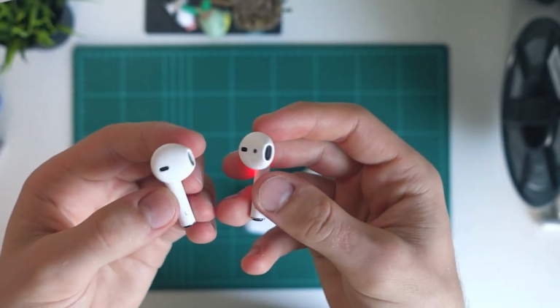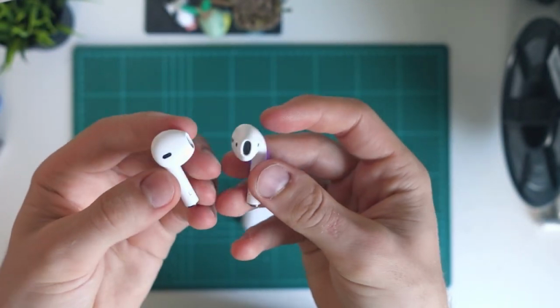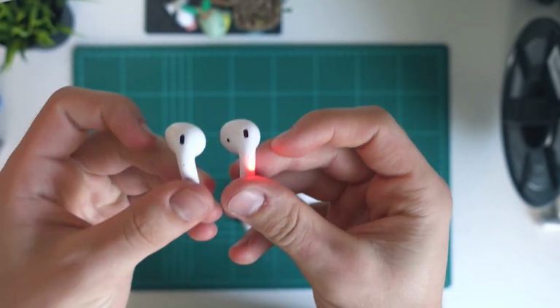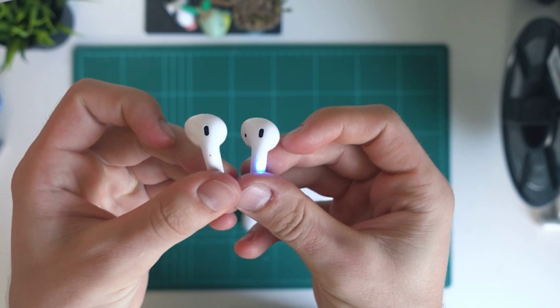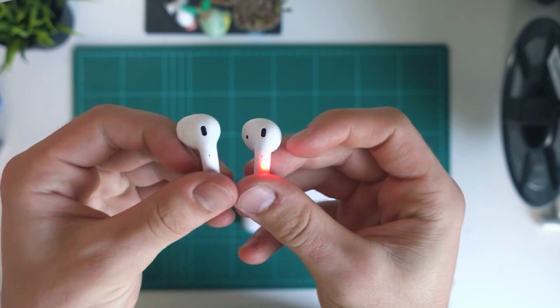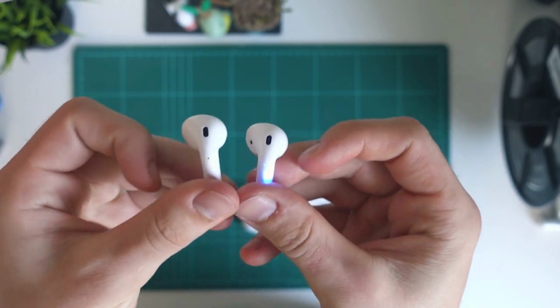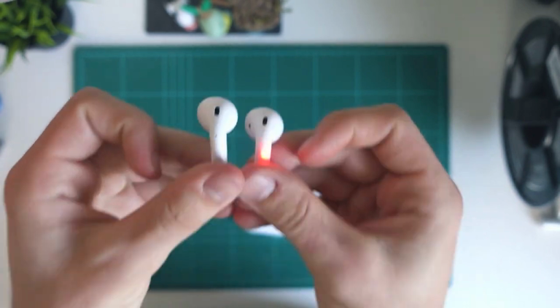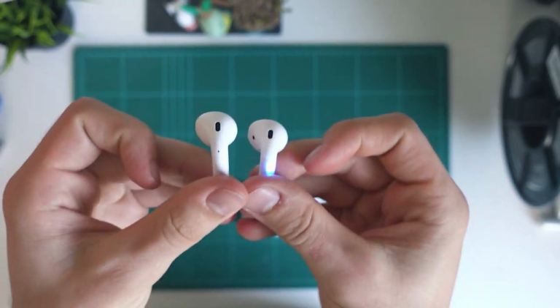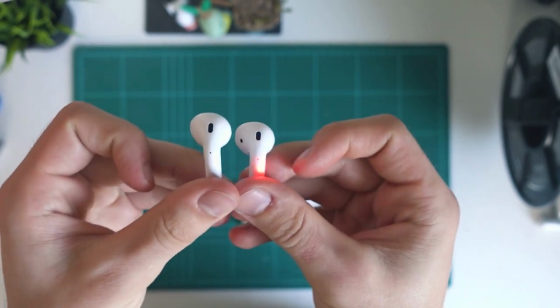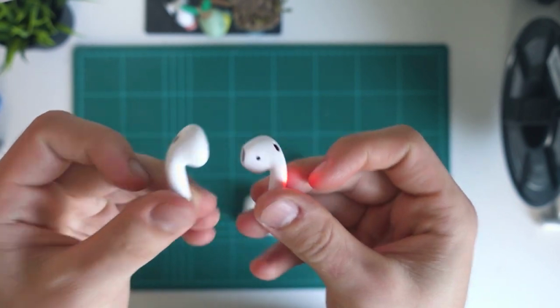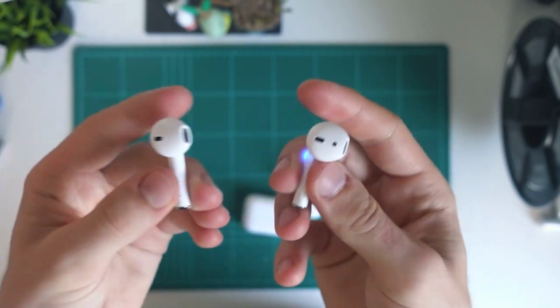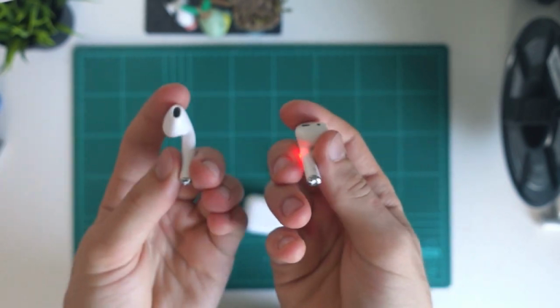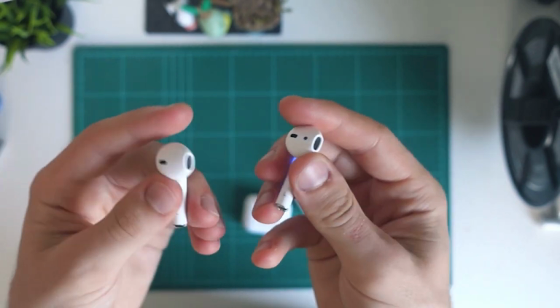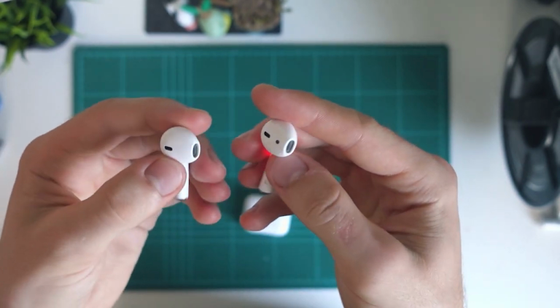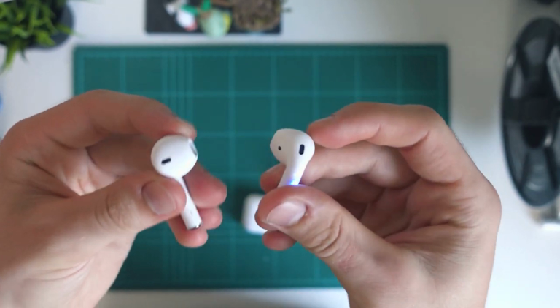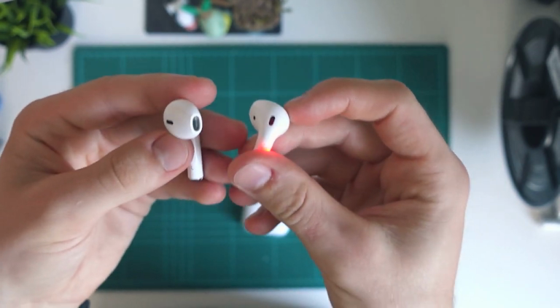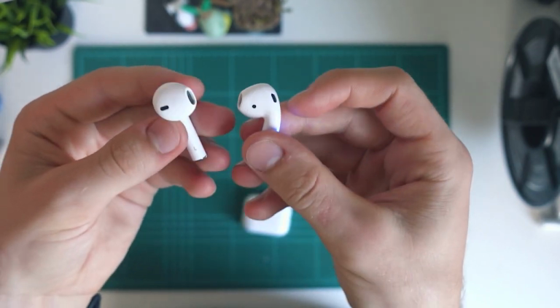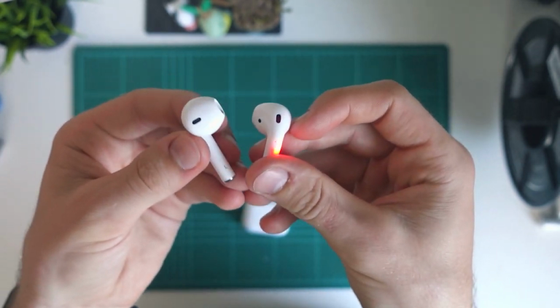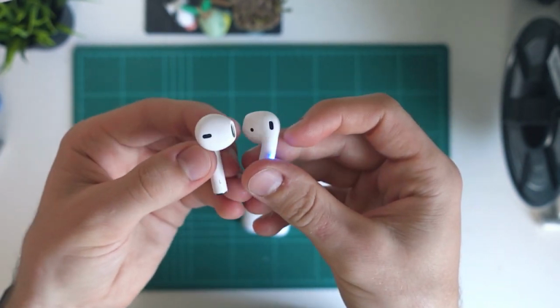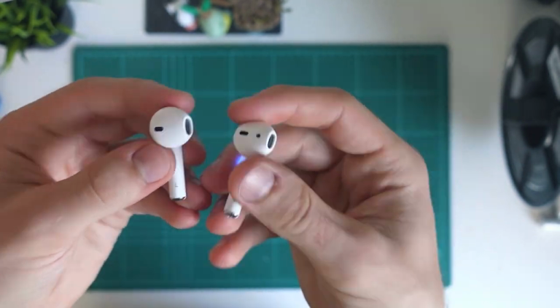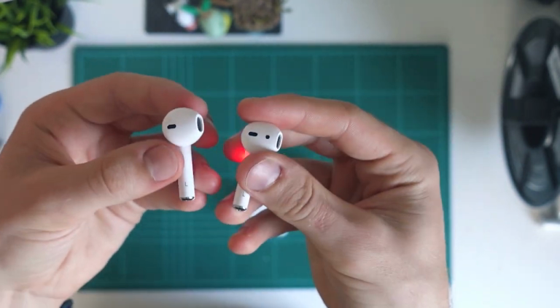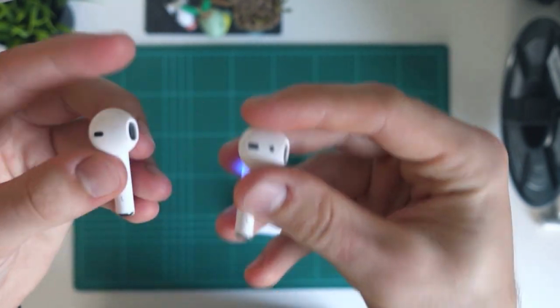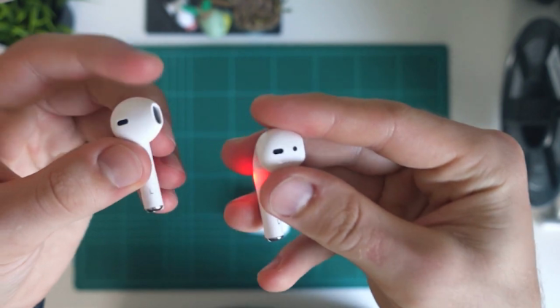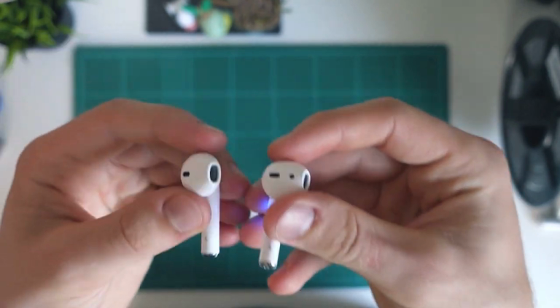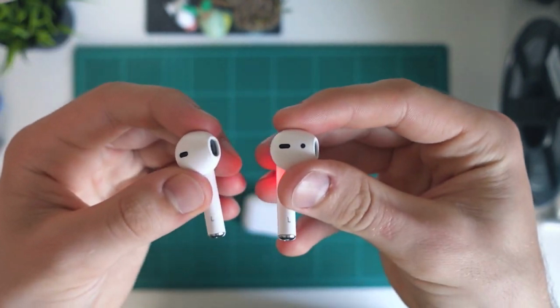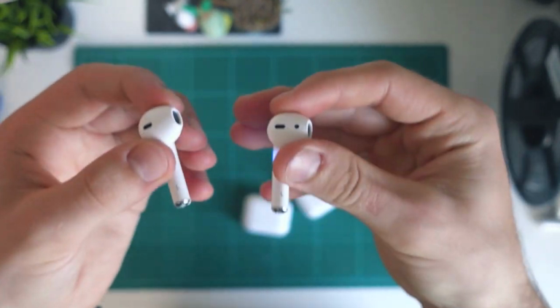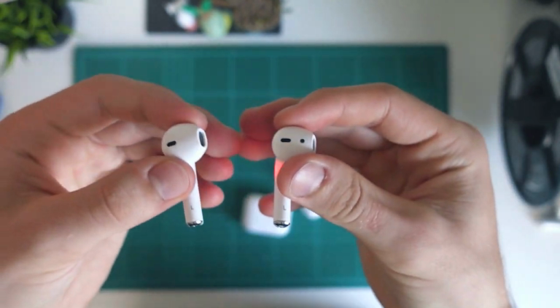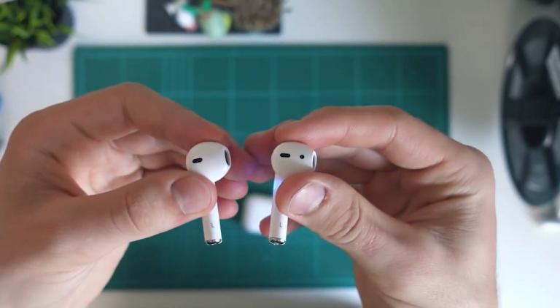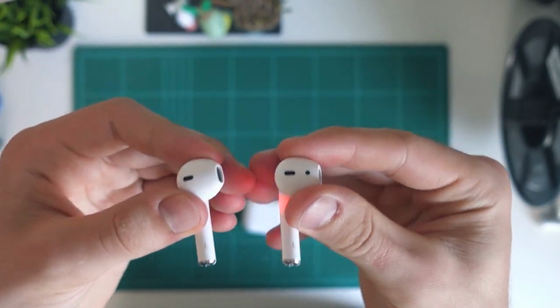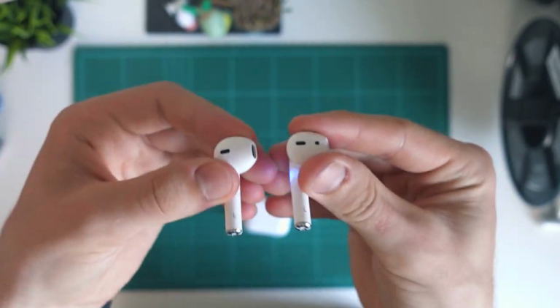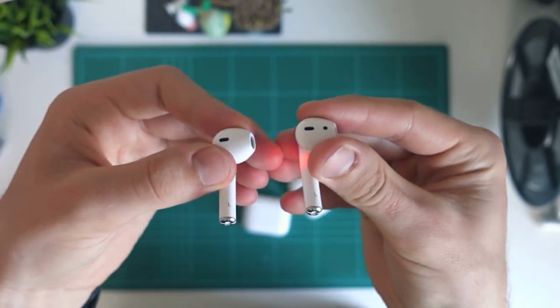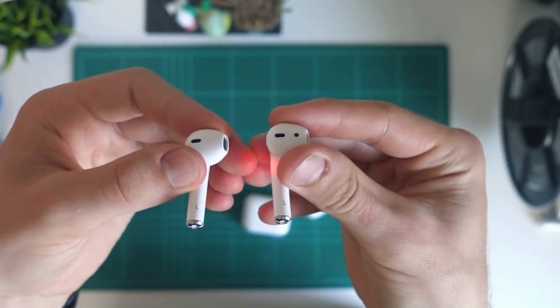All the sensor dots really do is make the i13s look that much more like the real AirPods. Honestly, unless you're looking at them really close up or literally holding them, it's almost impossible to tell the difference. But the i13s do go that extra step, which is good to see.